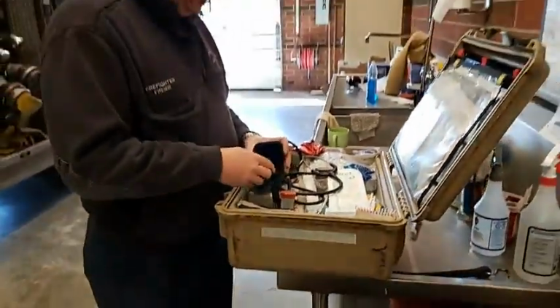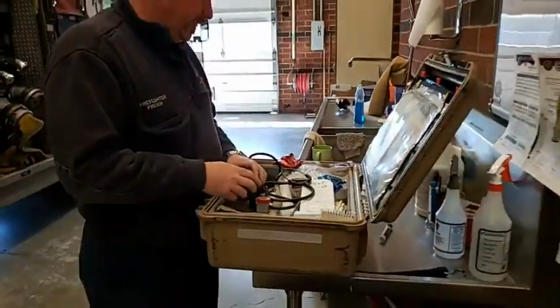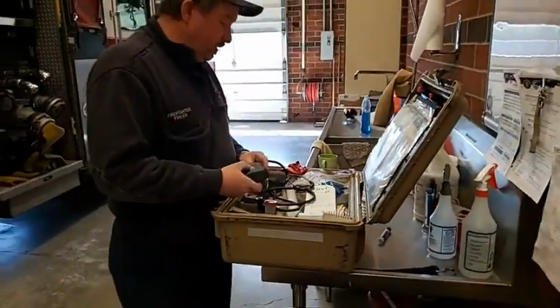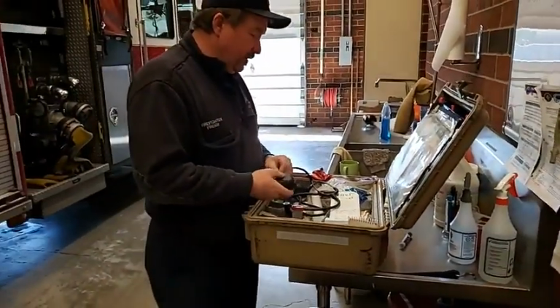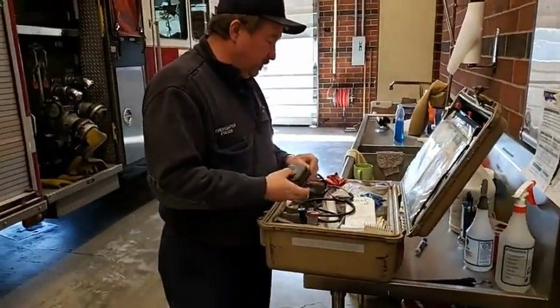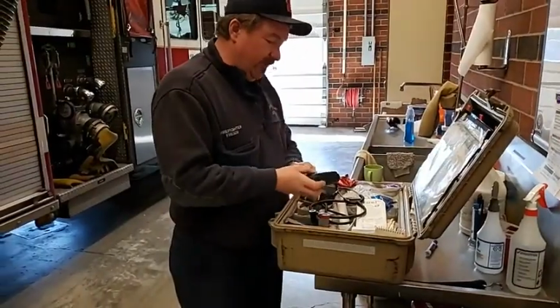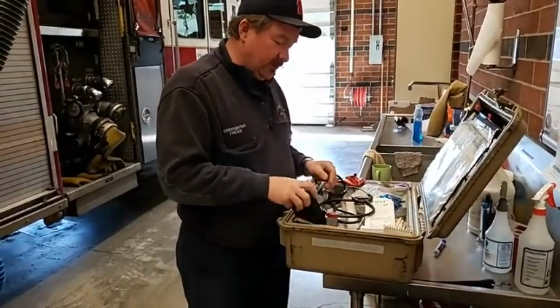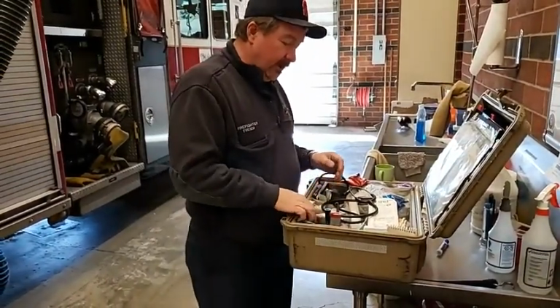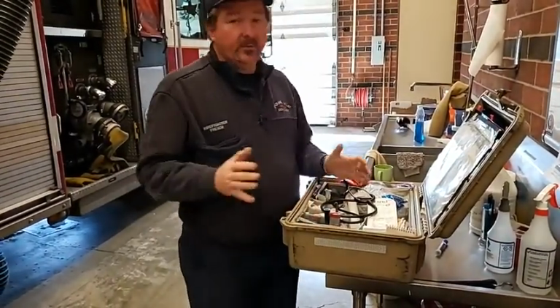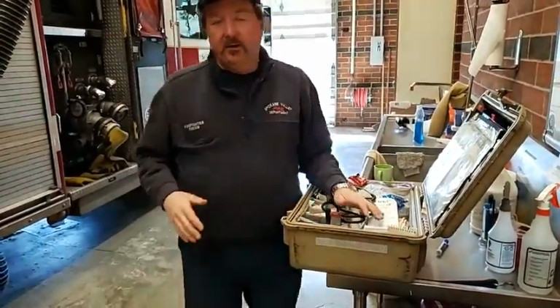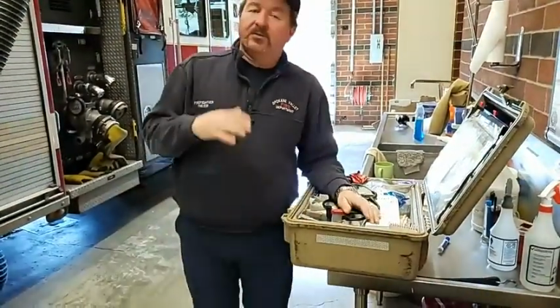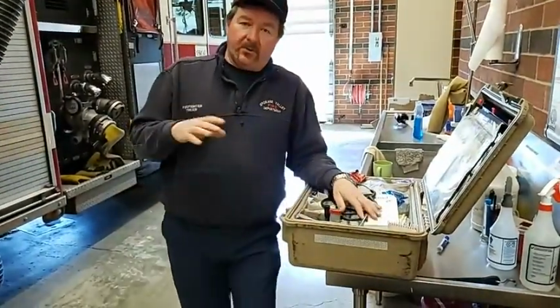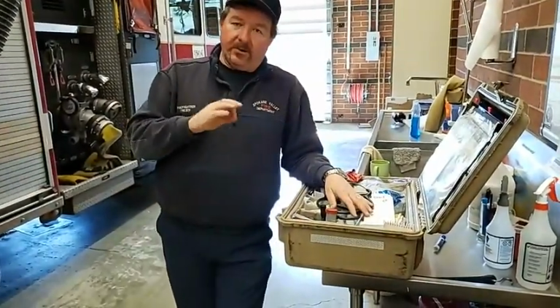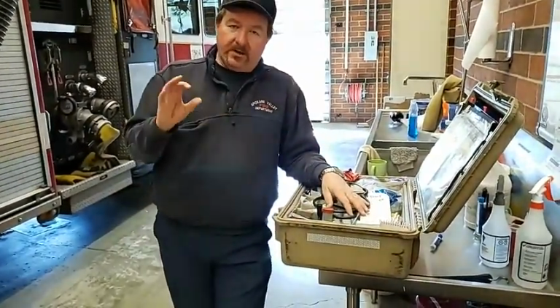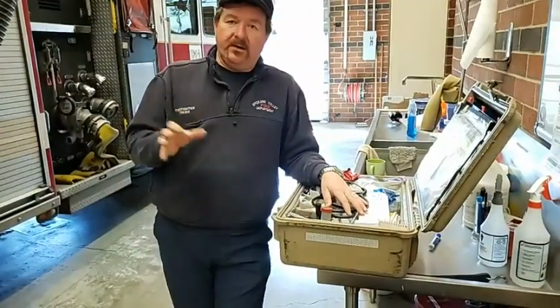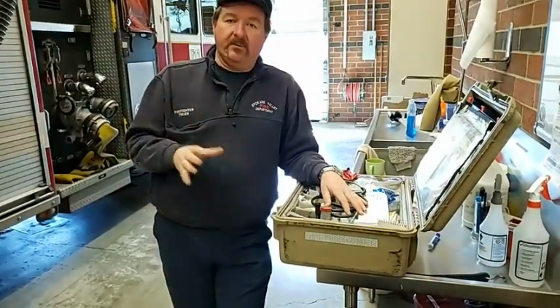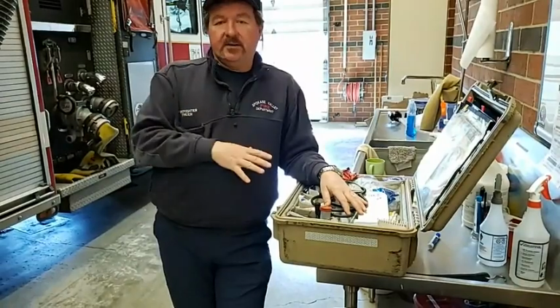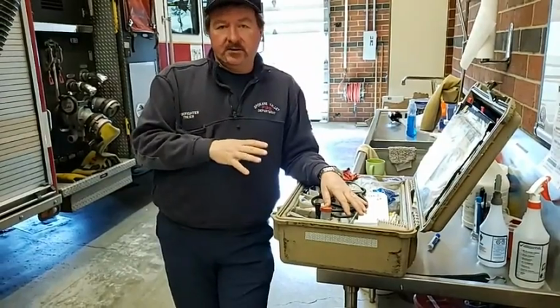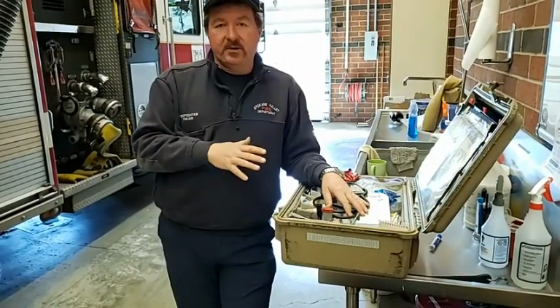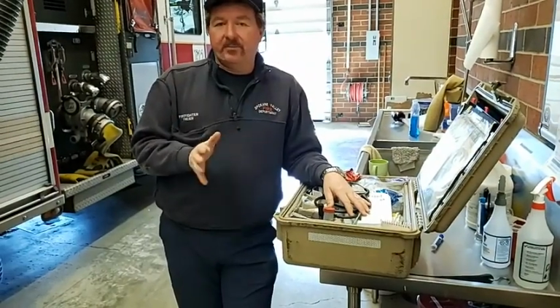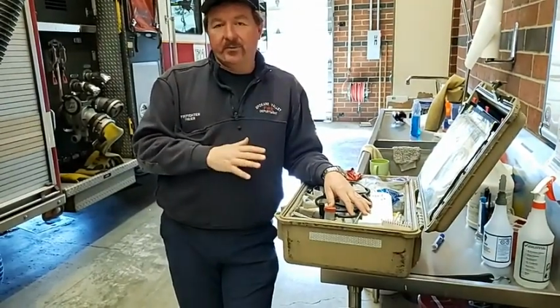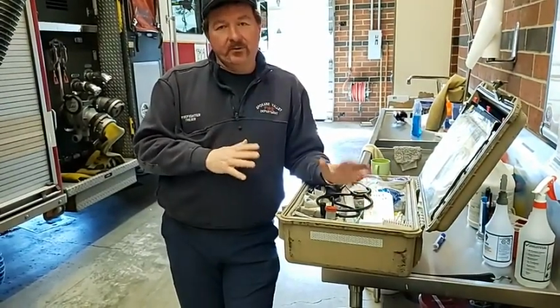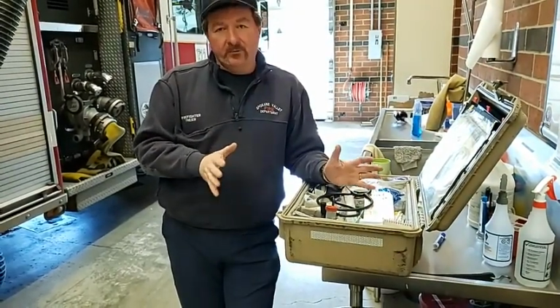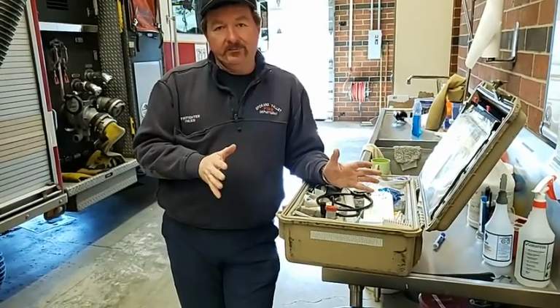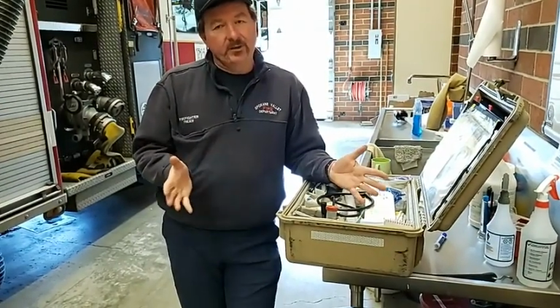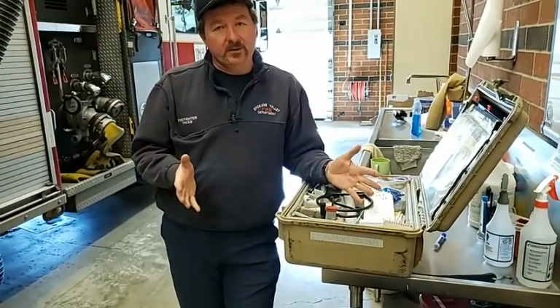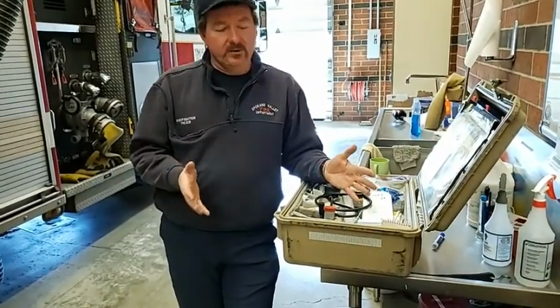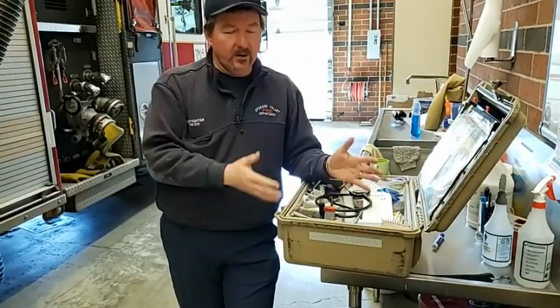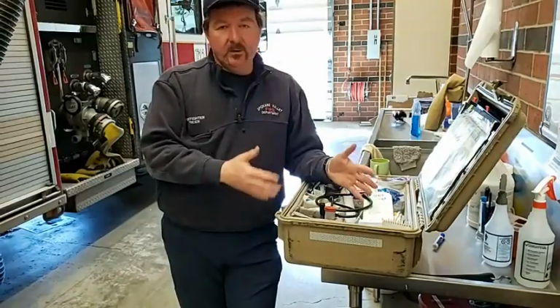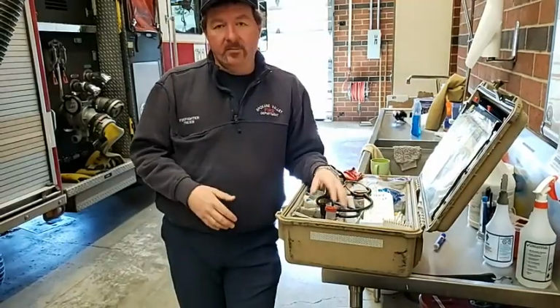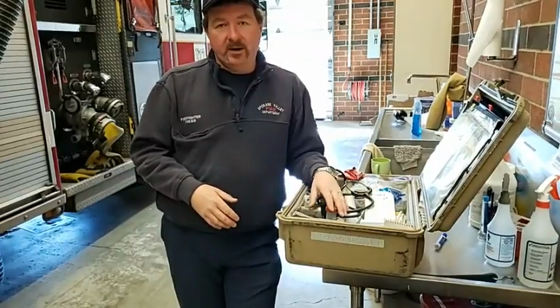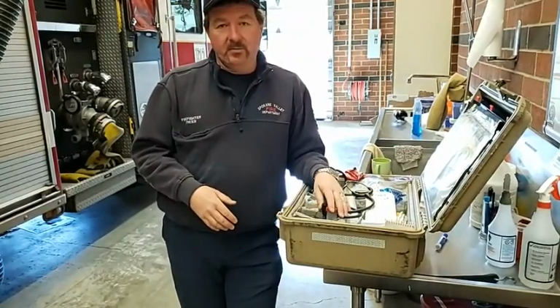So checking the medical gear is one of the big things. We're supposed to go through it a little extra on Mondays, but I think this is such important stuff that I go through it pretty darn good every day. It really is important — this is where we make our biggest impact in the community.